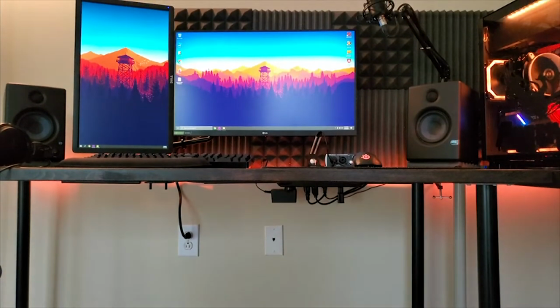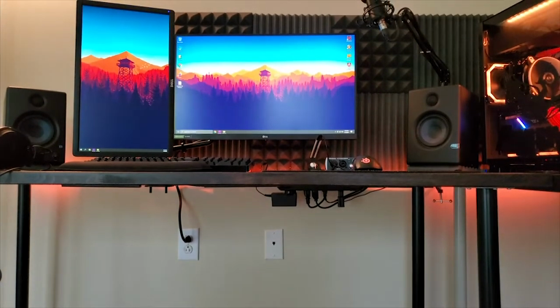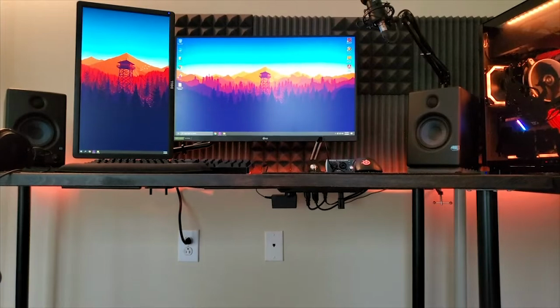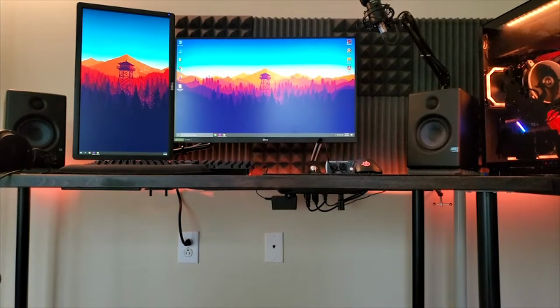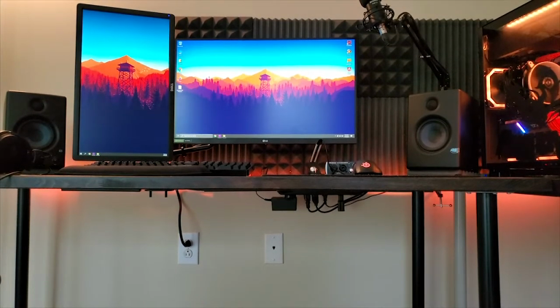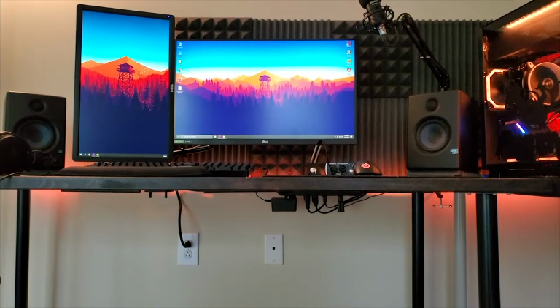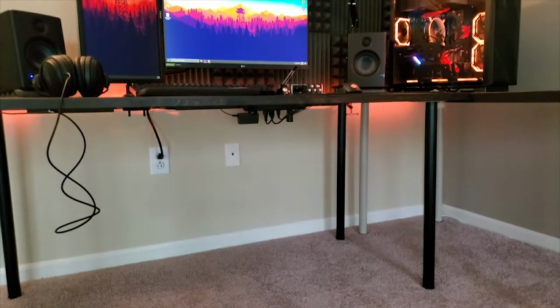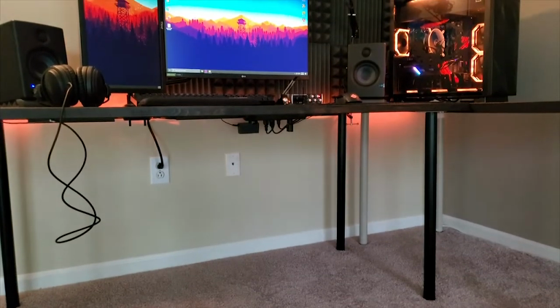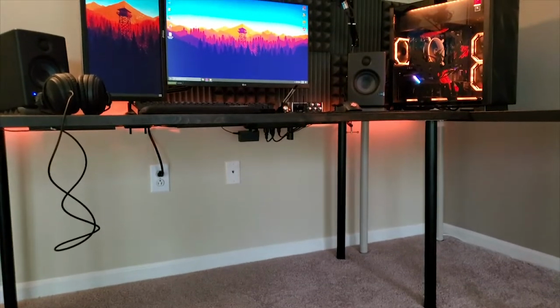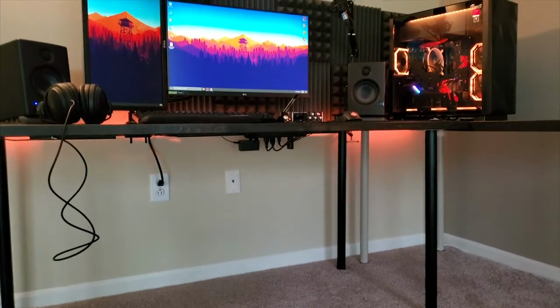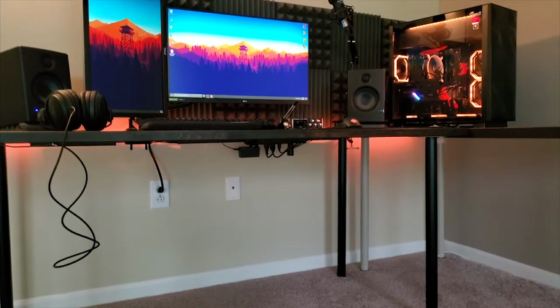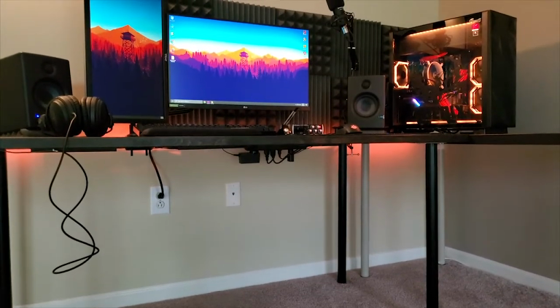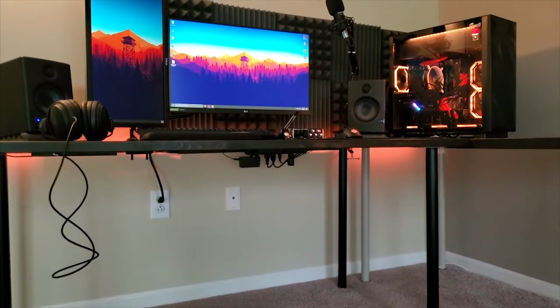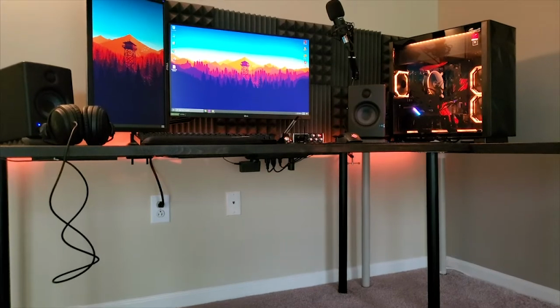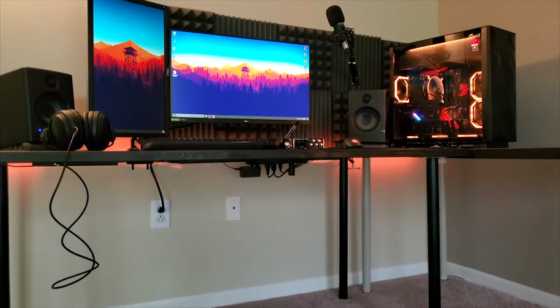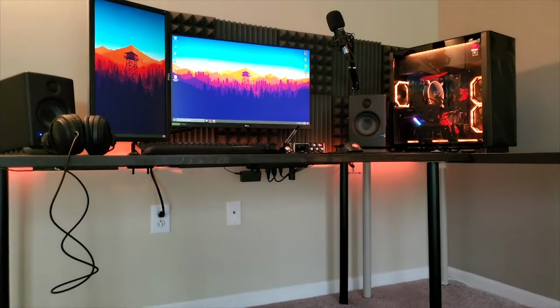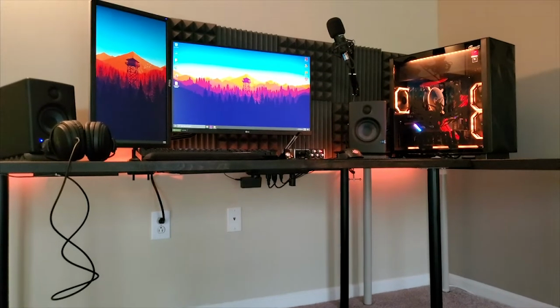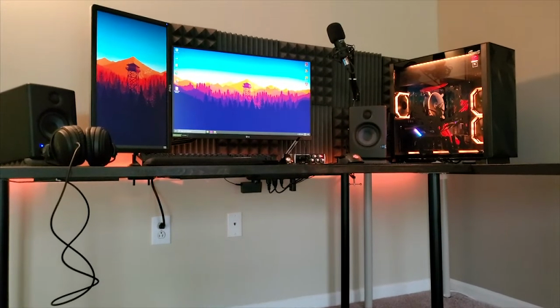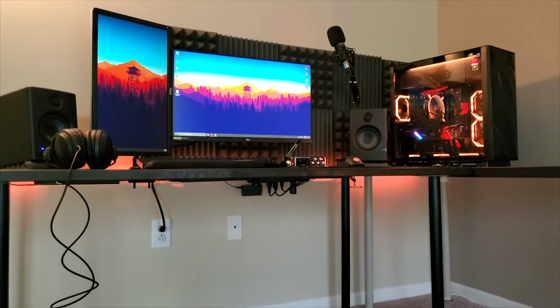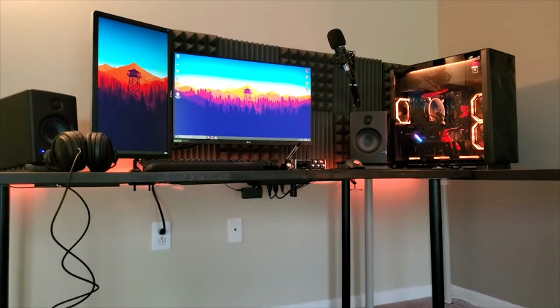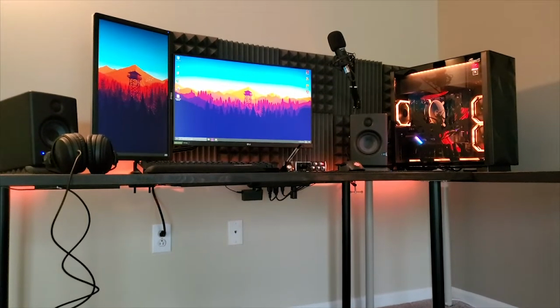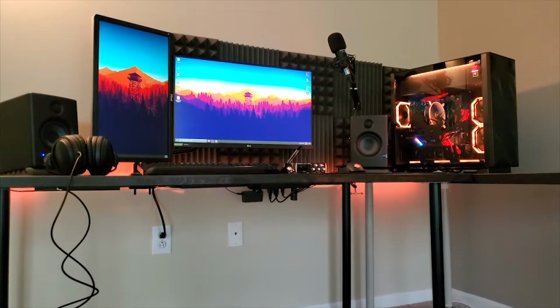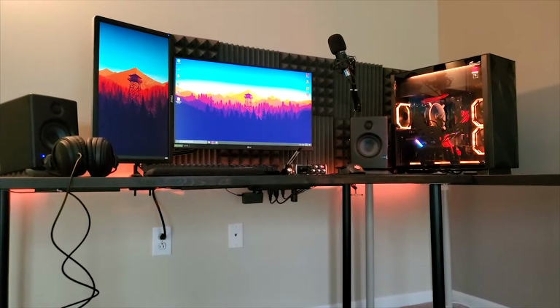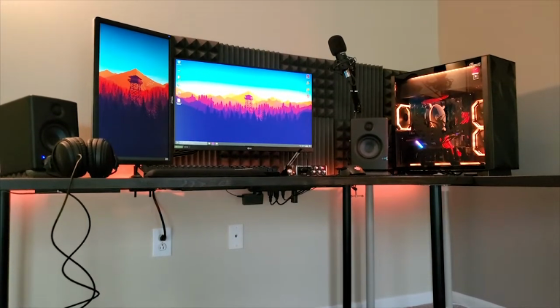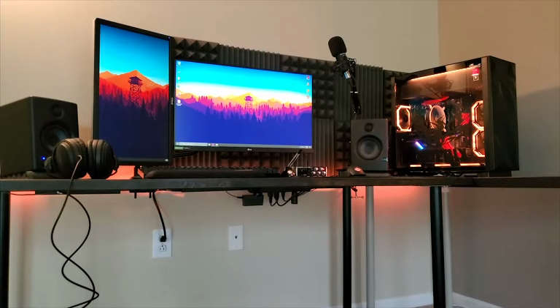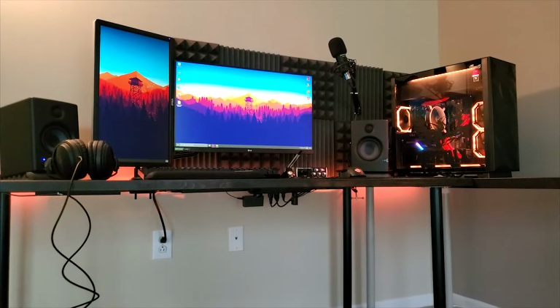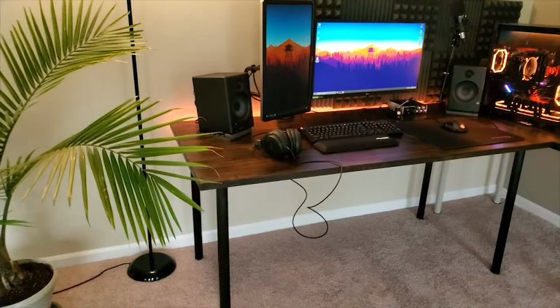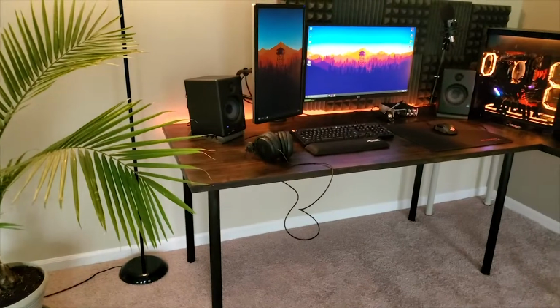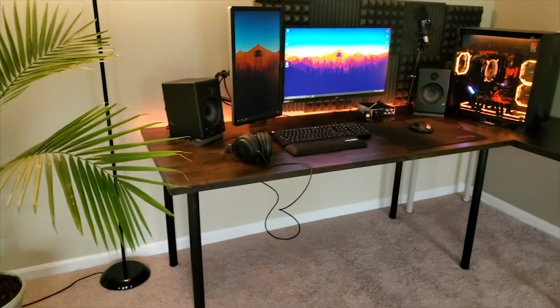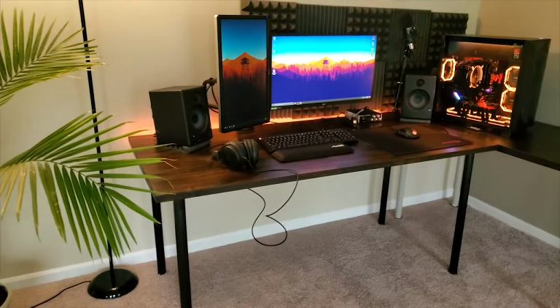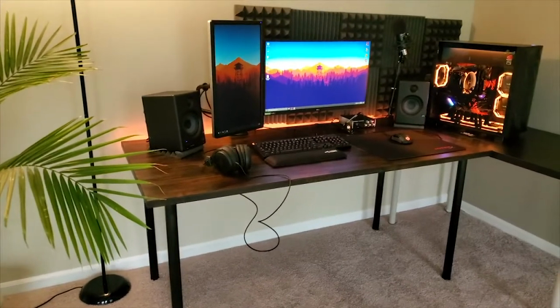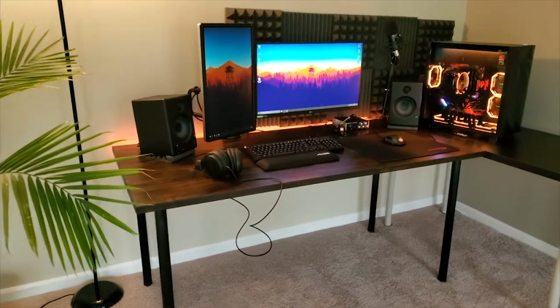Hi everyone, Isaac here and this is my old setup. I had some old equipment that I wanted to upgrade since I posted my first video, and well, I finally did it.